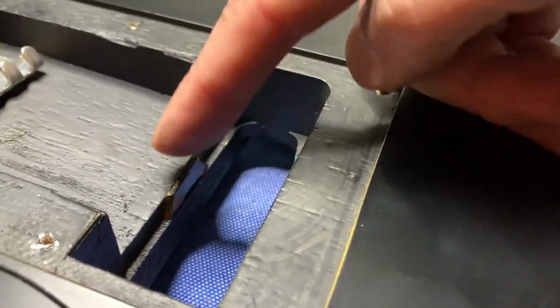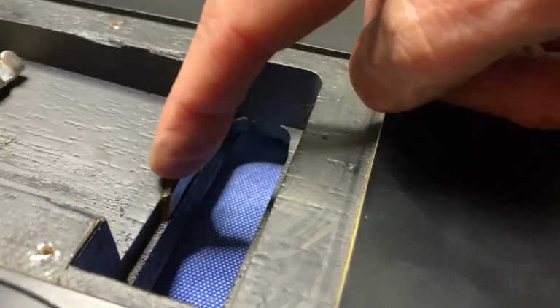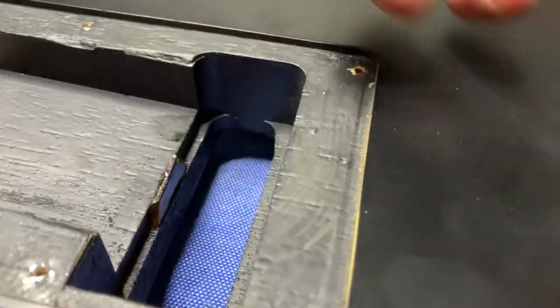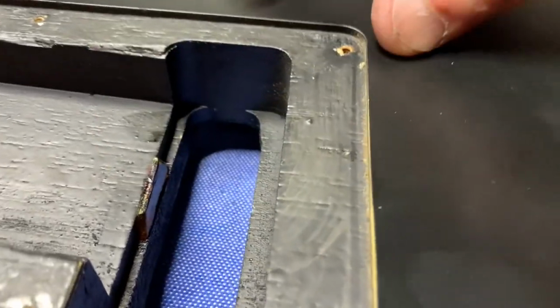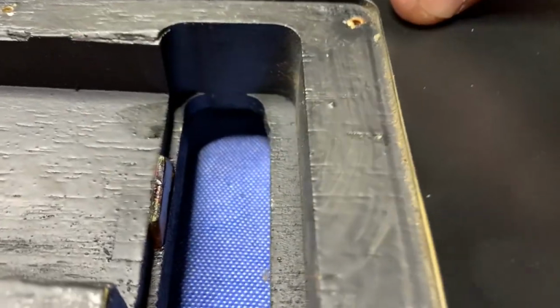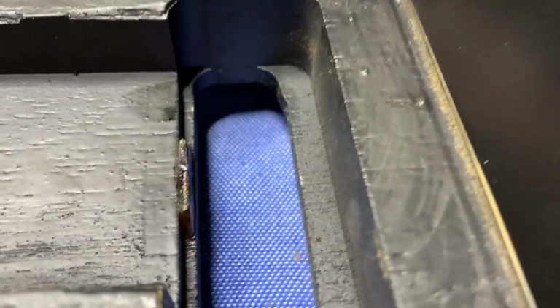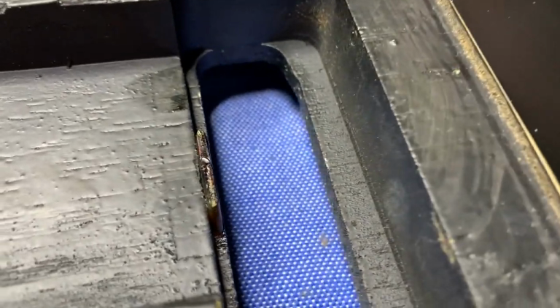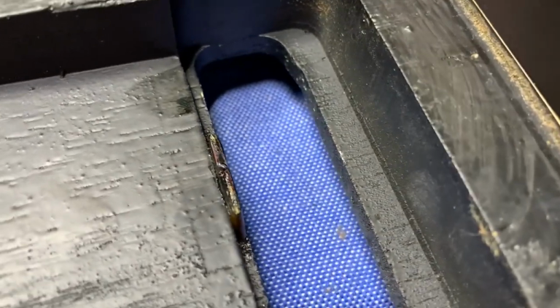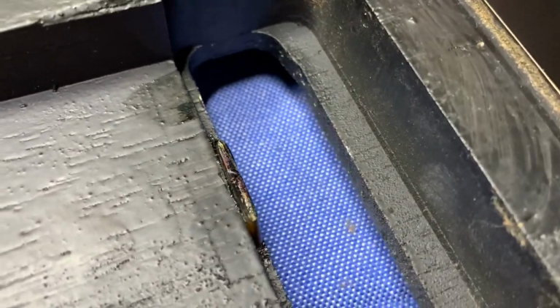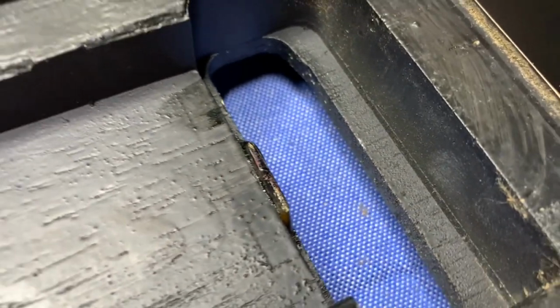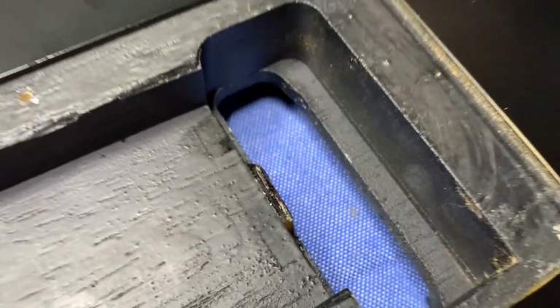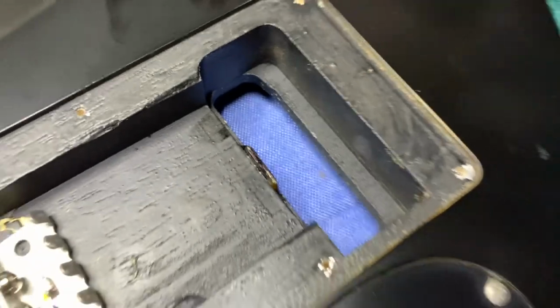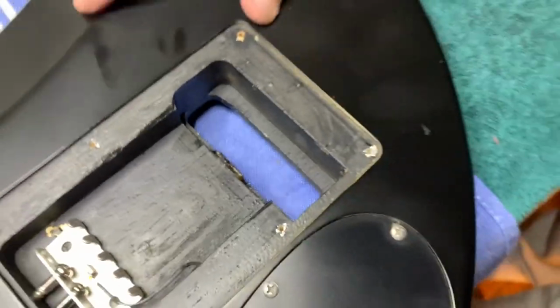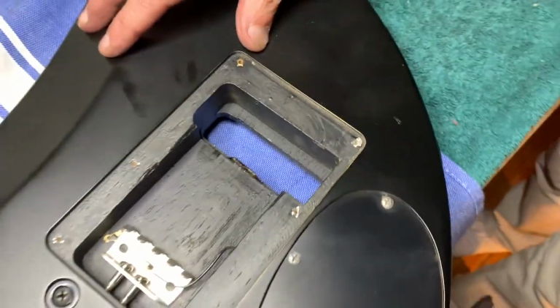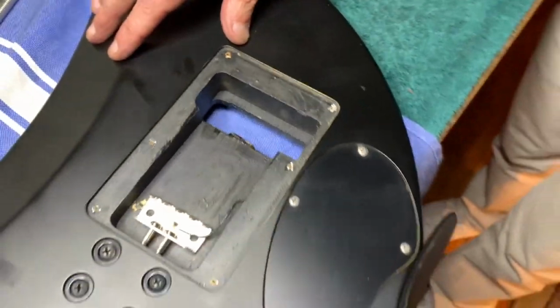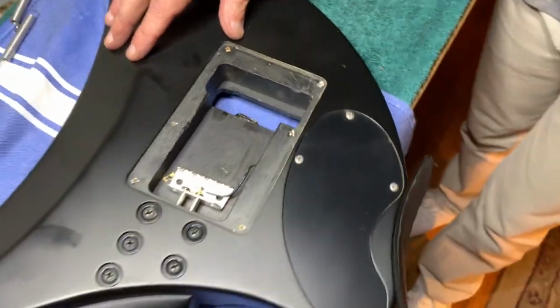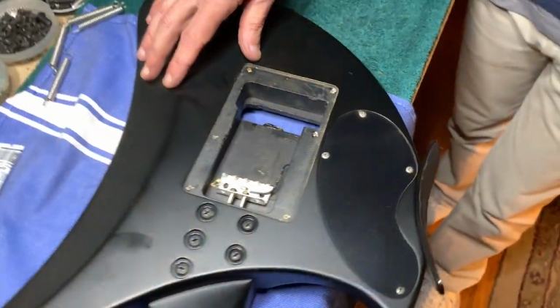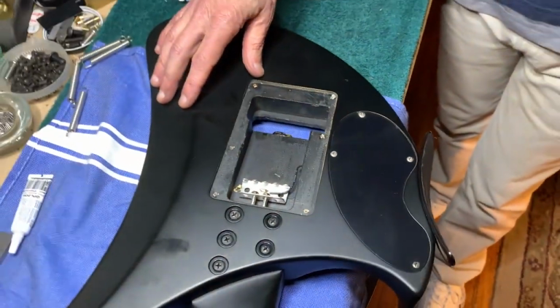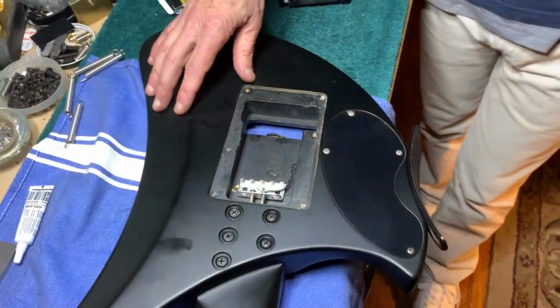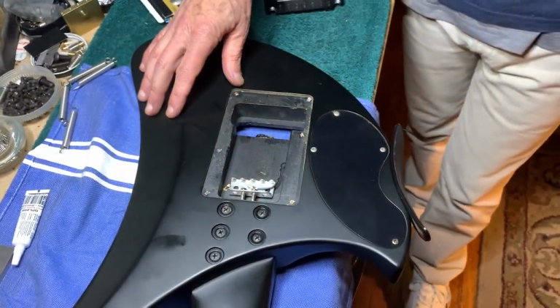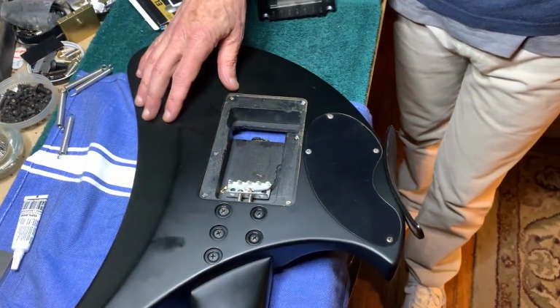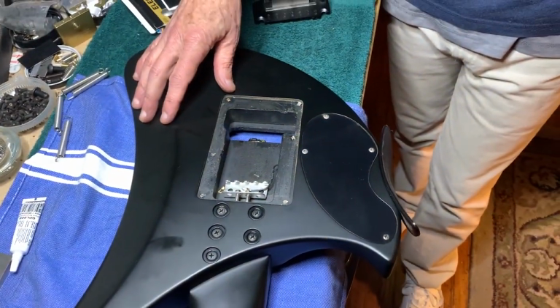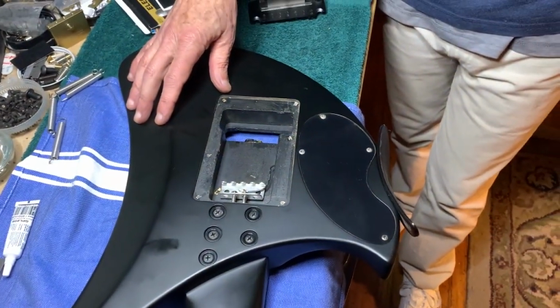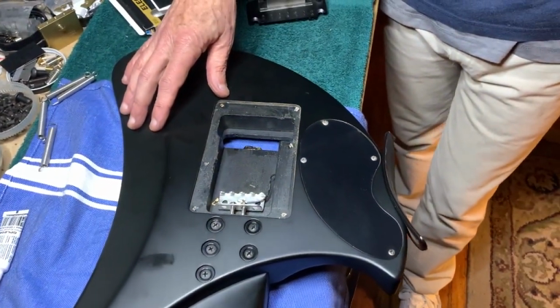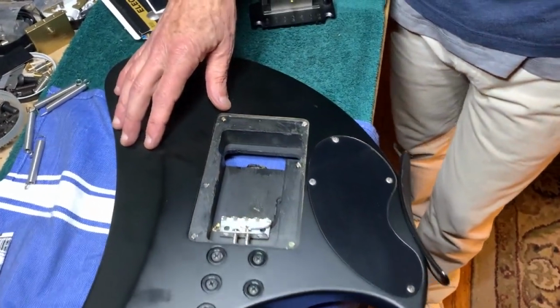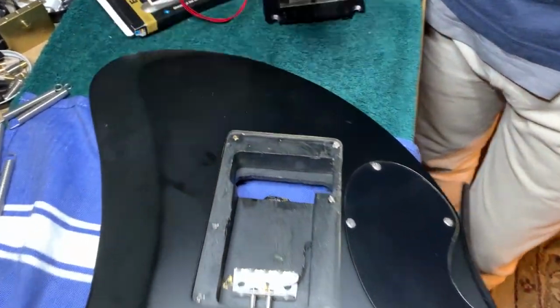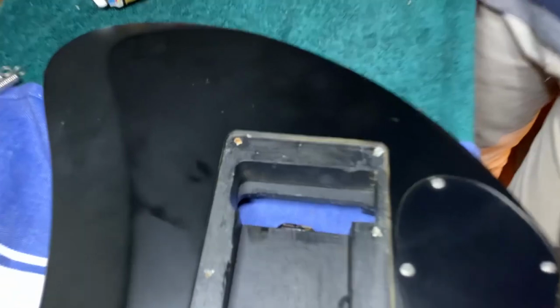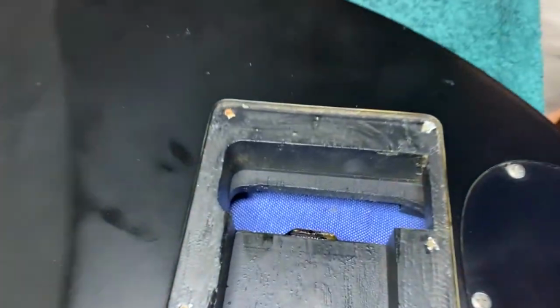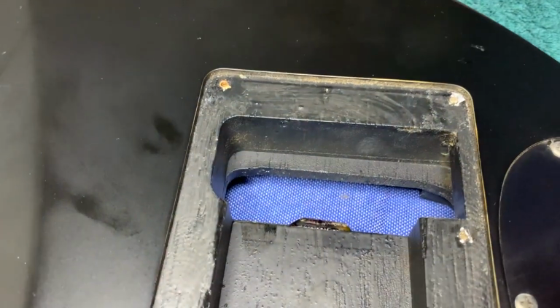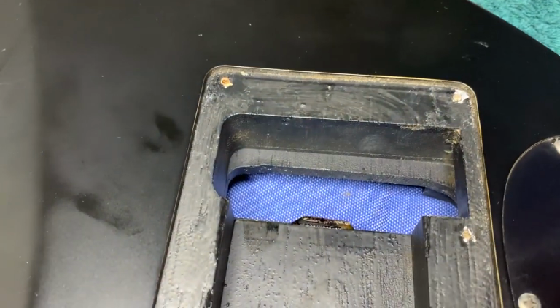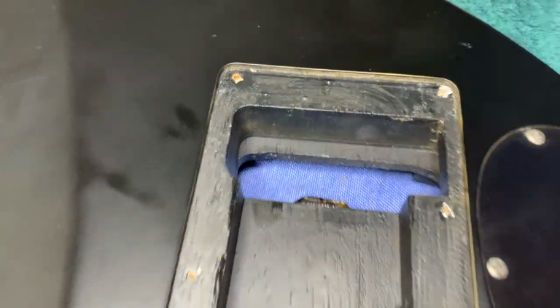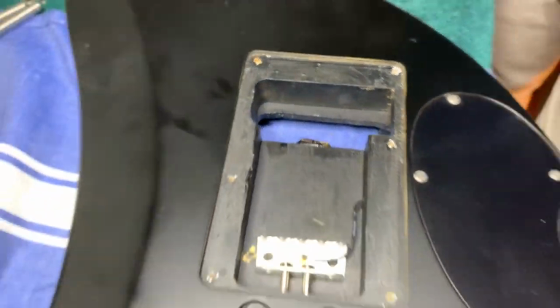You could use wood, but we're just trying to do it on the fly a couple days before Christmas, and people have been using guitar picks for this forever, so why not. We'll be back in a second putting the strings on.